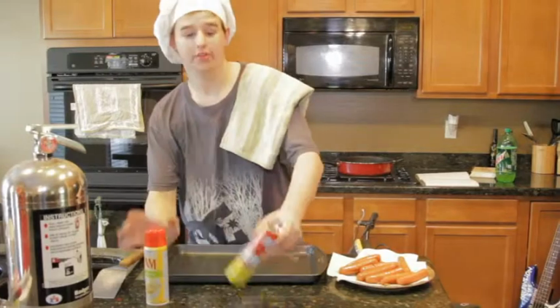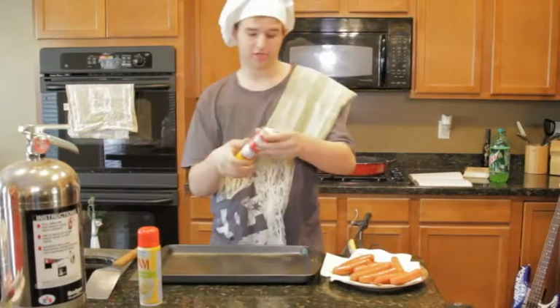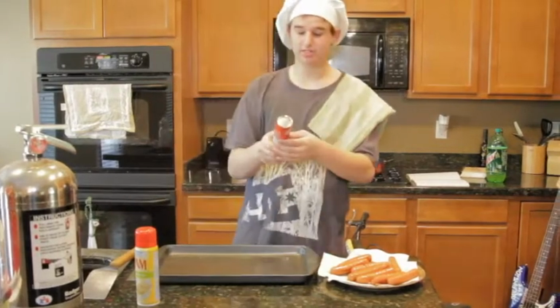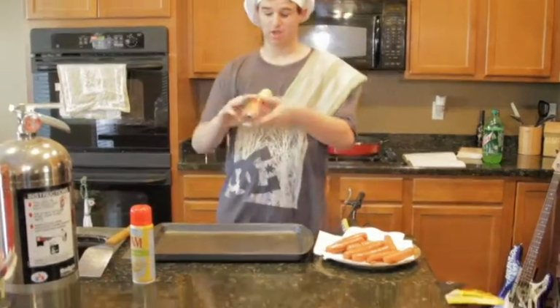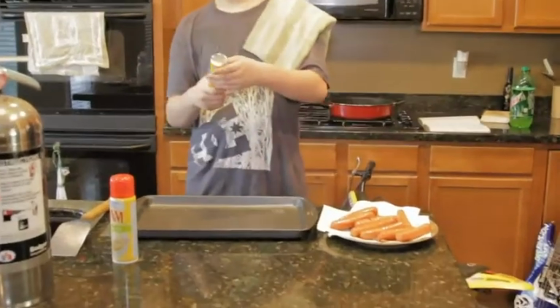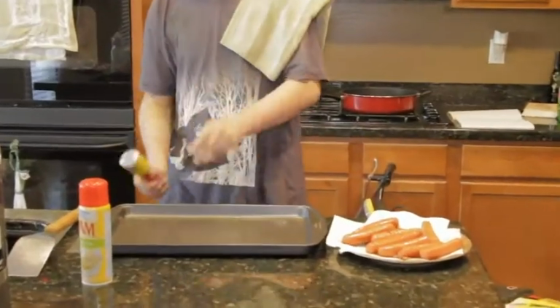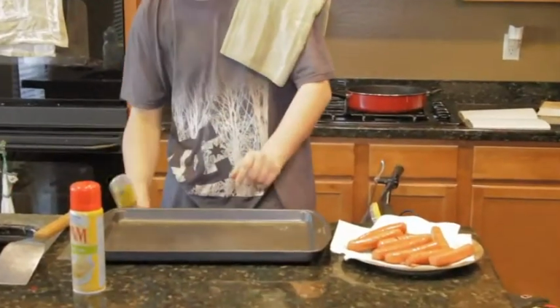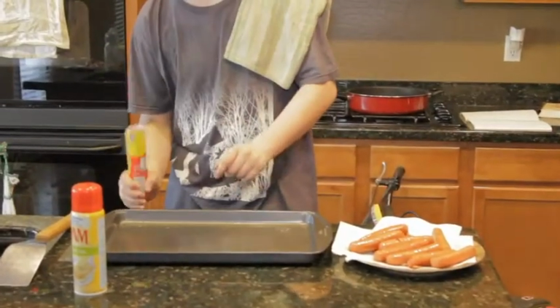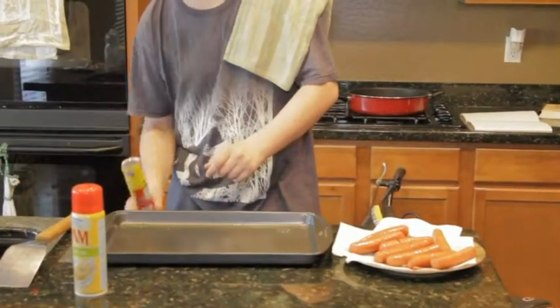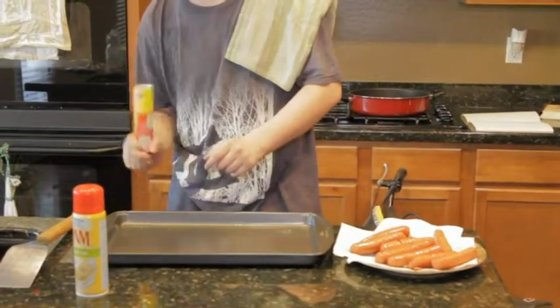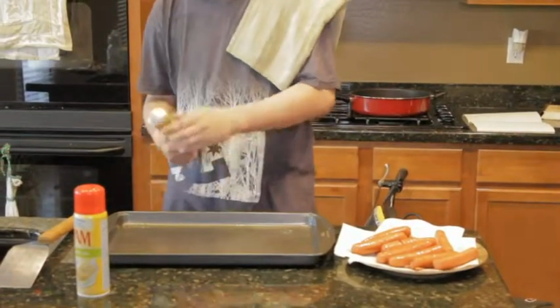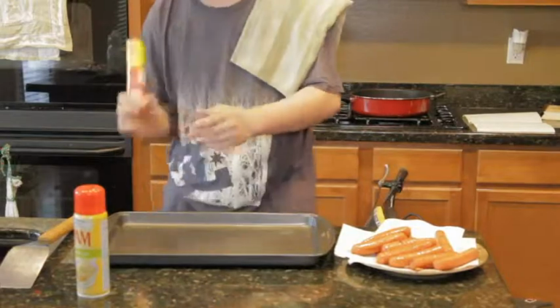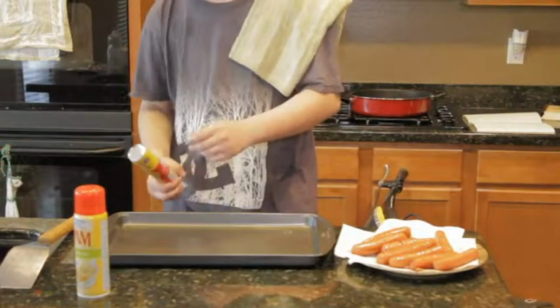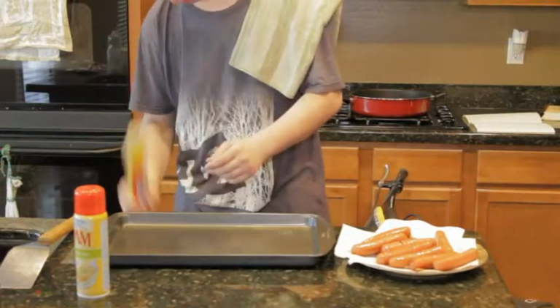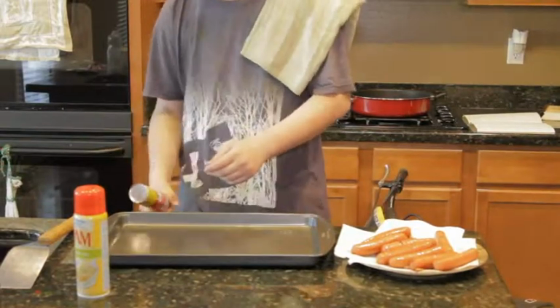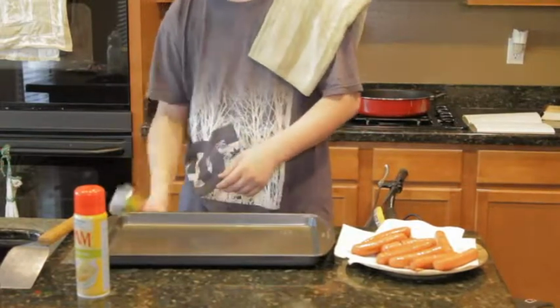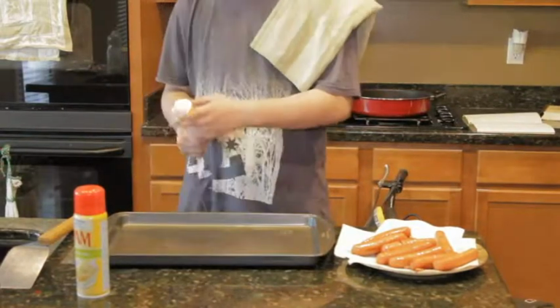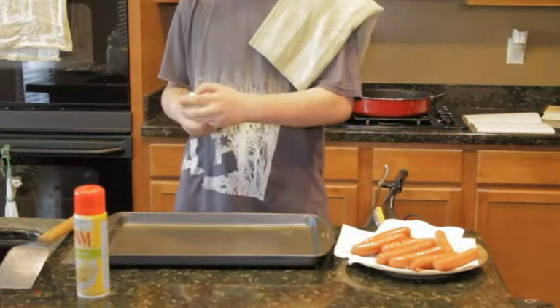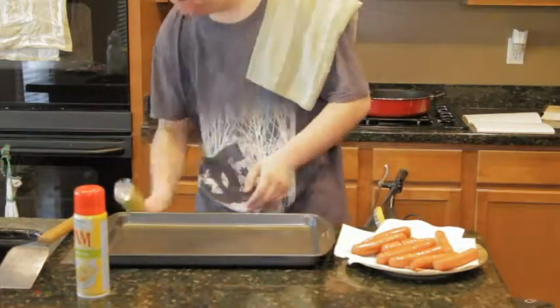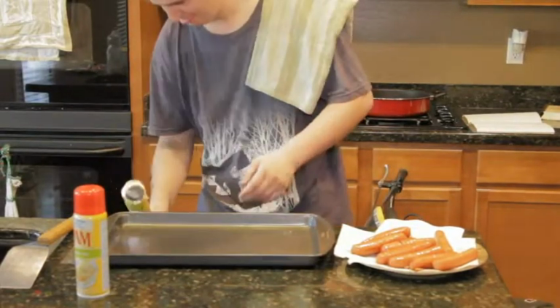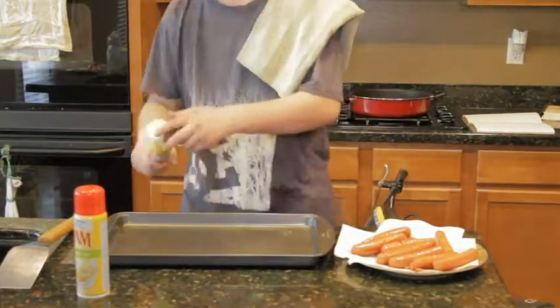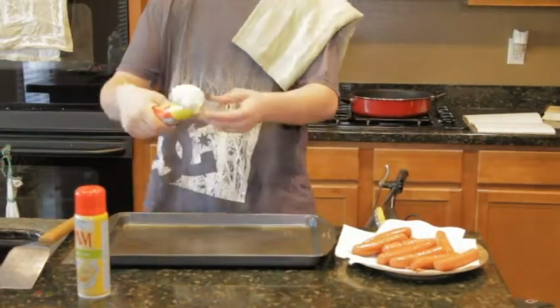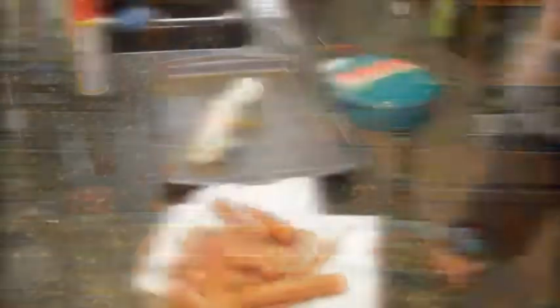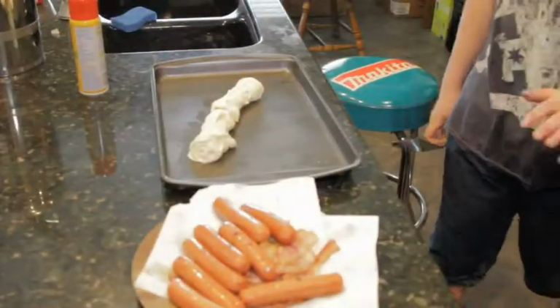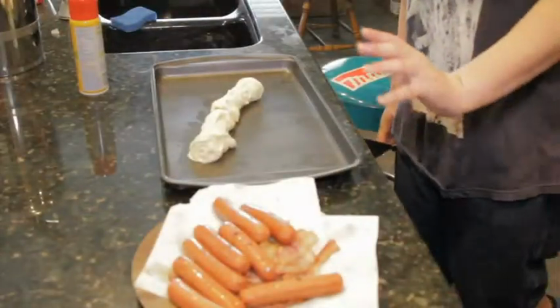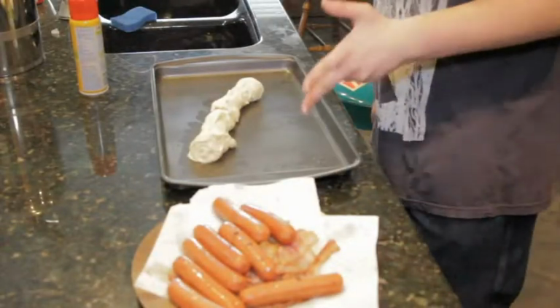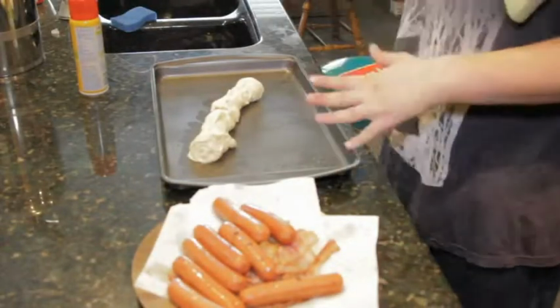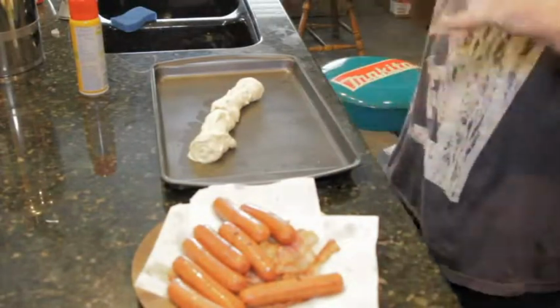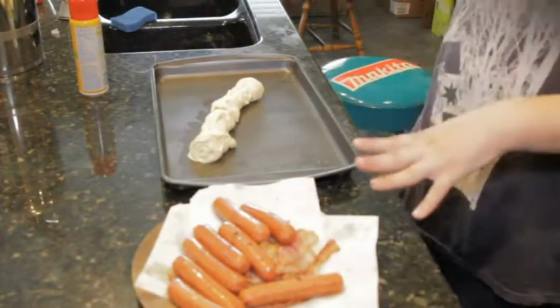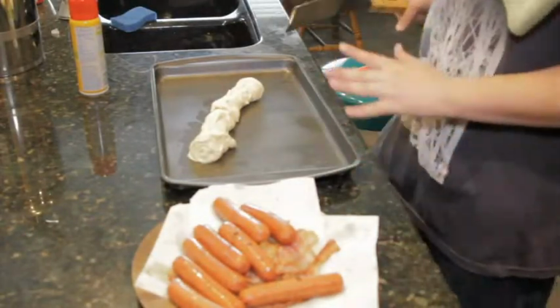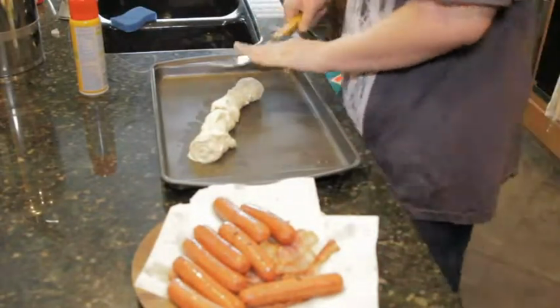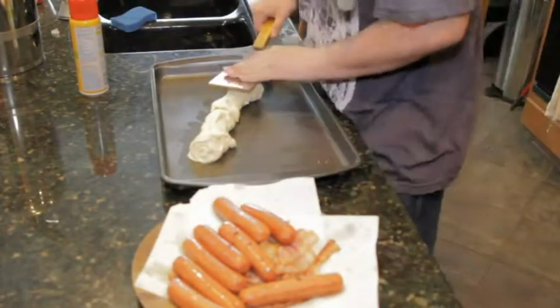Then you're going to get your croissants and open them up. There we go. Since I kind of messed it up, we're just going to wing it and do it dude style.